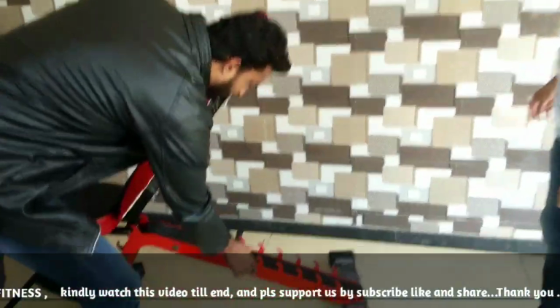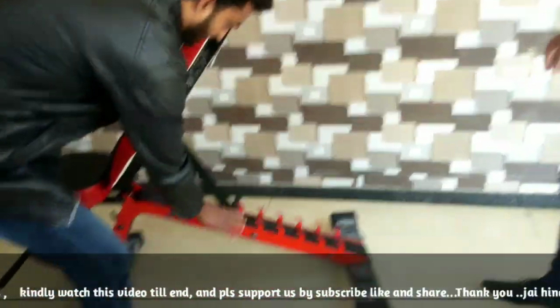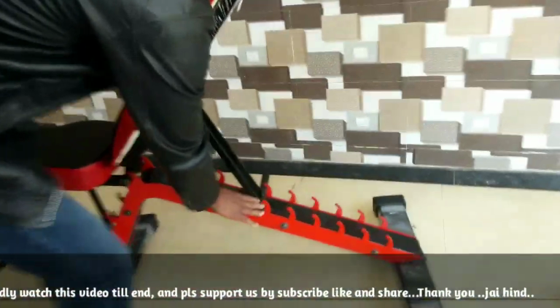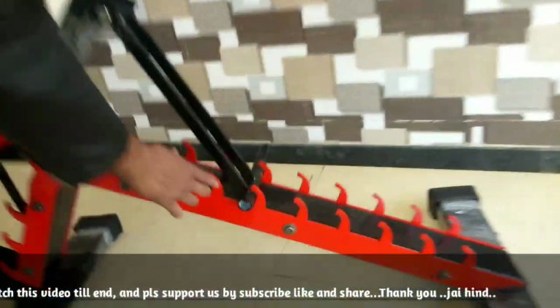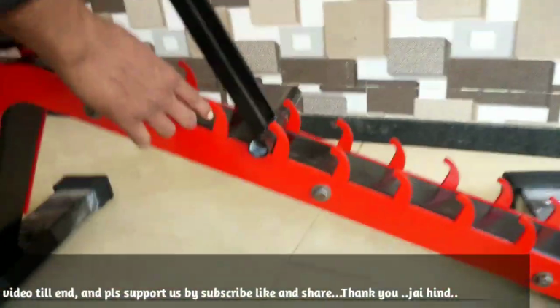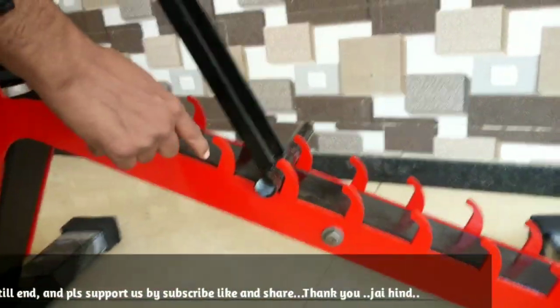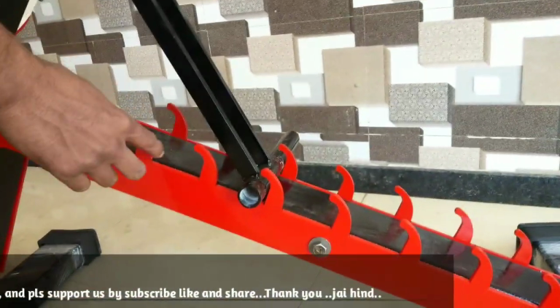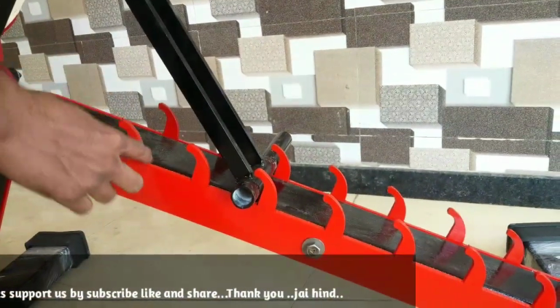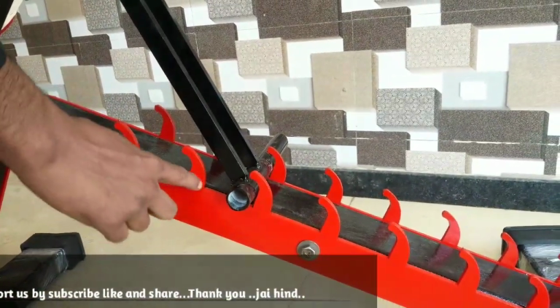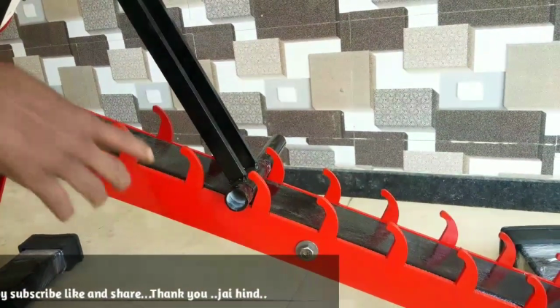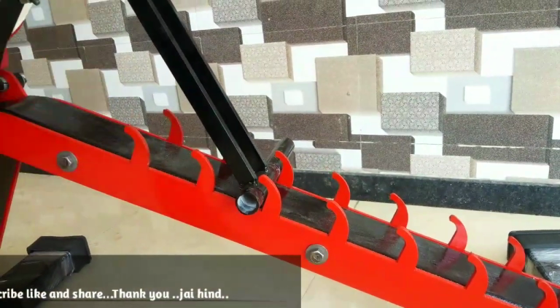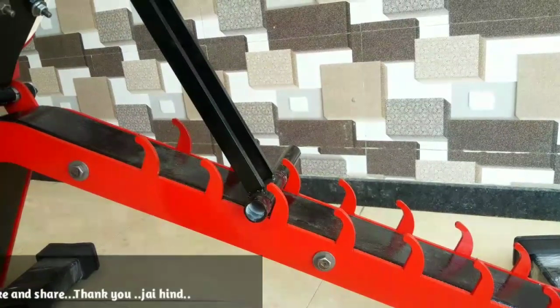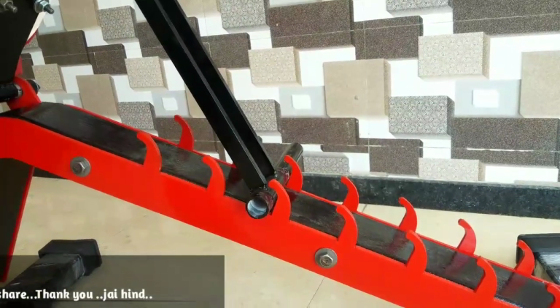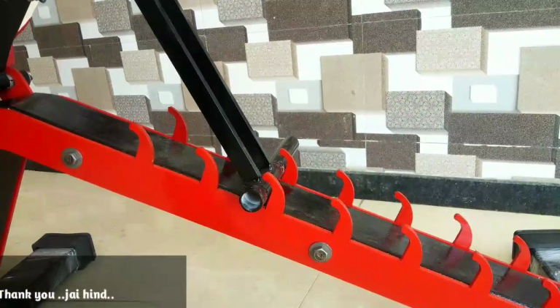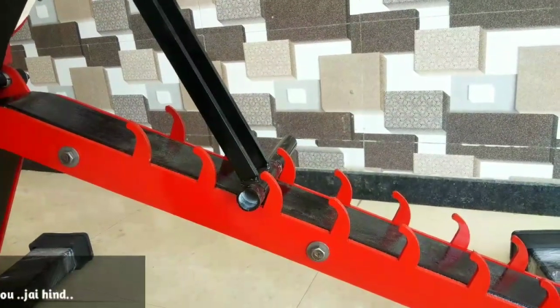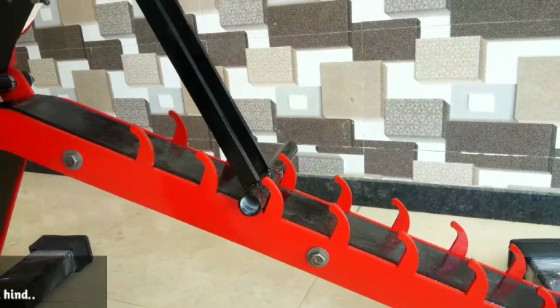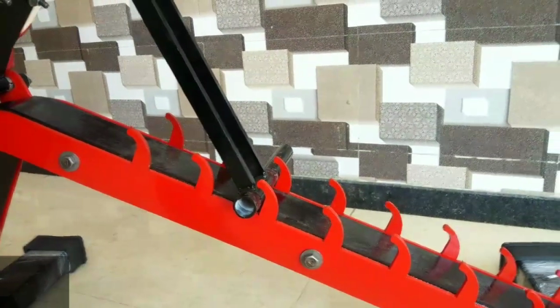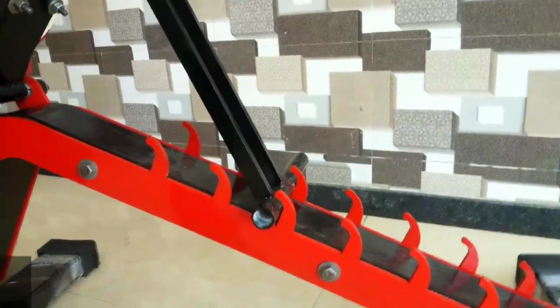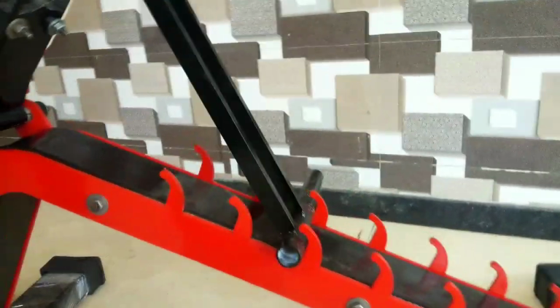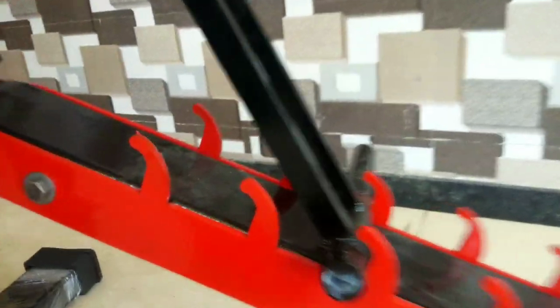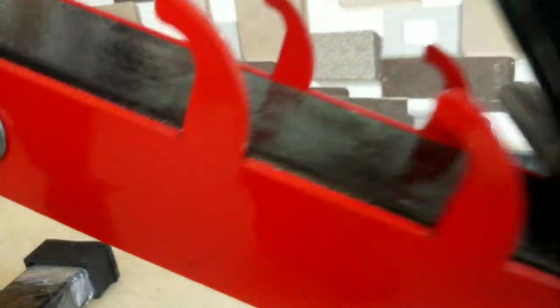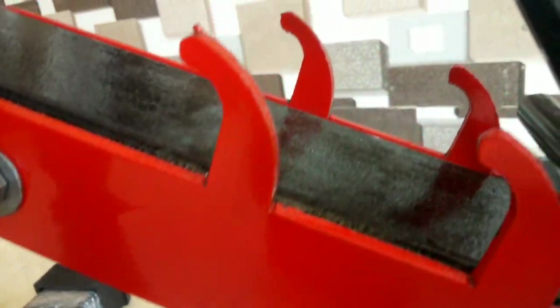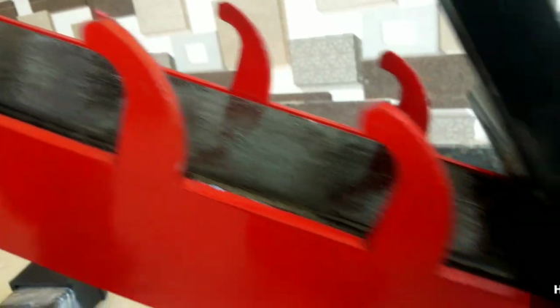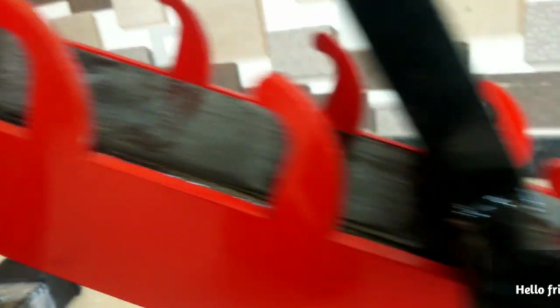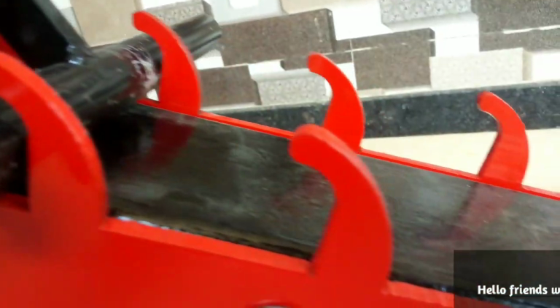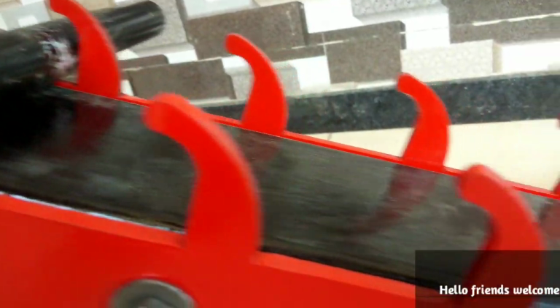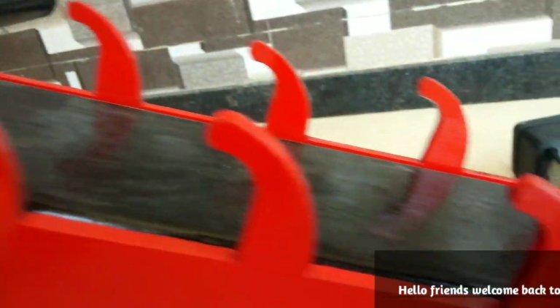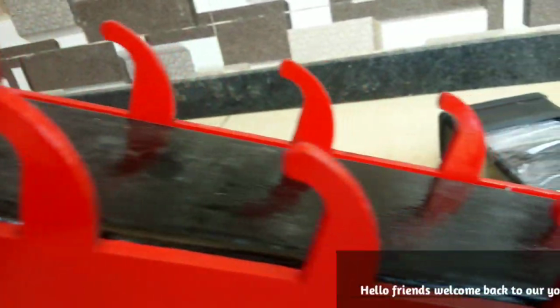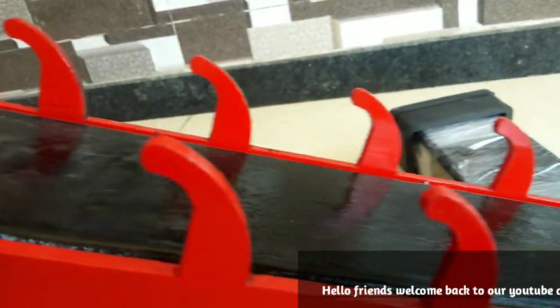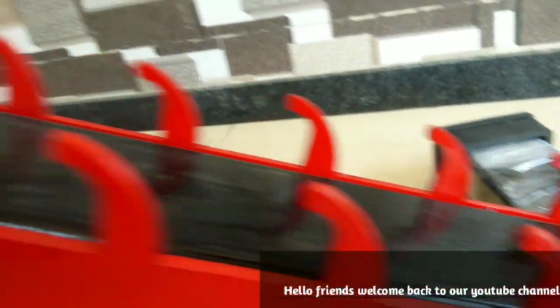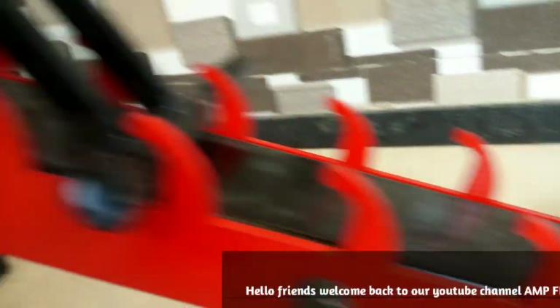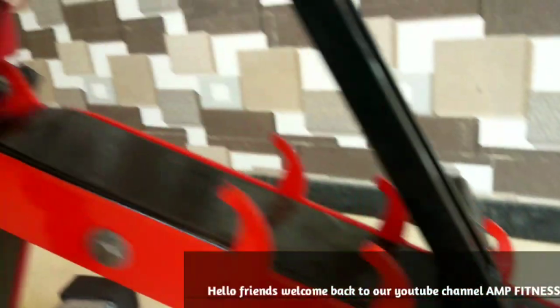What is laser cutting? The cut is quite bright and clean. Other companies have sharp angles — we have not done that. We have cut it from laser cutting, so there are no sharp angles.